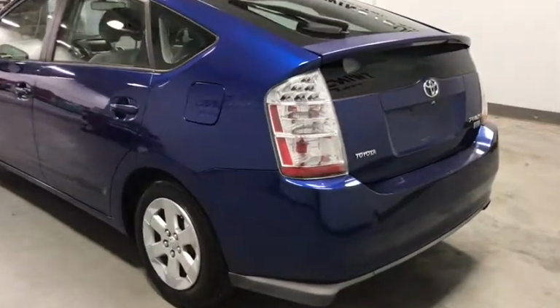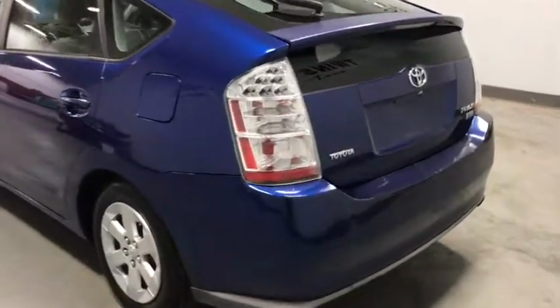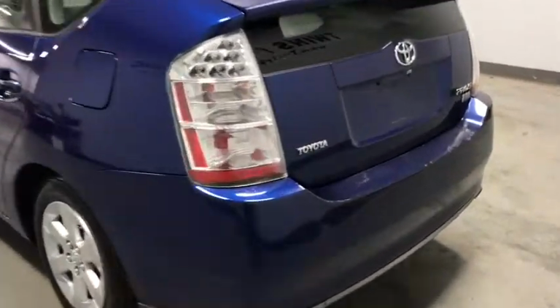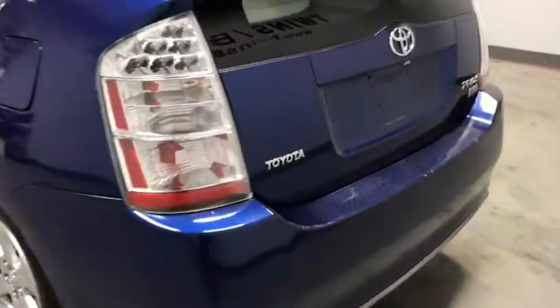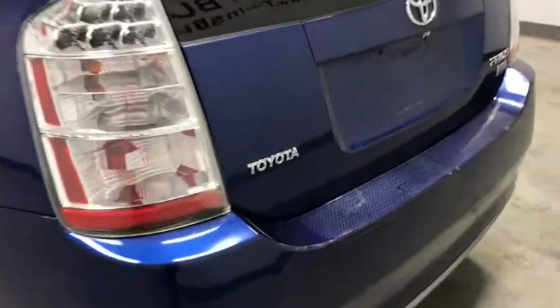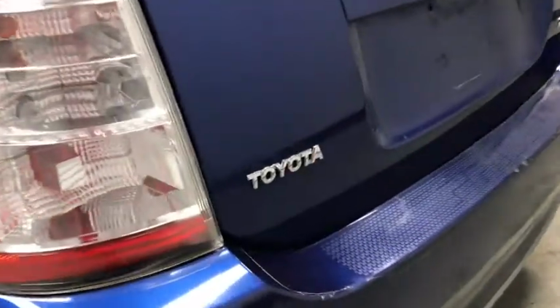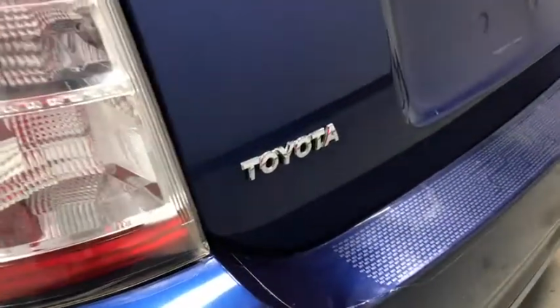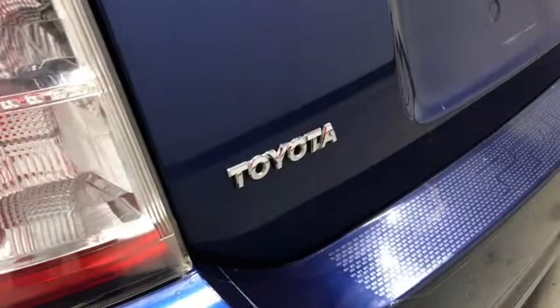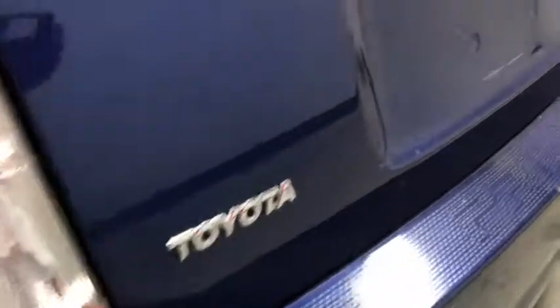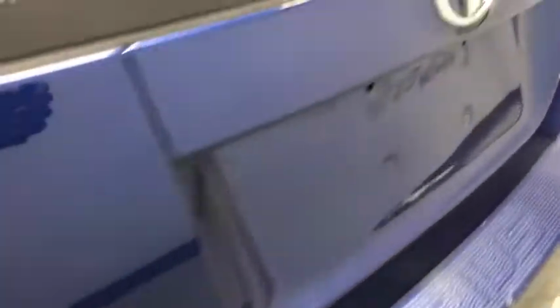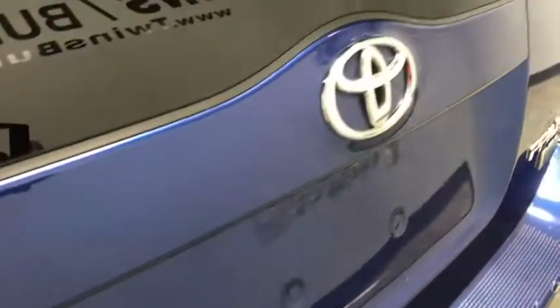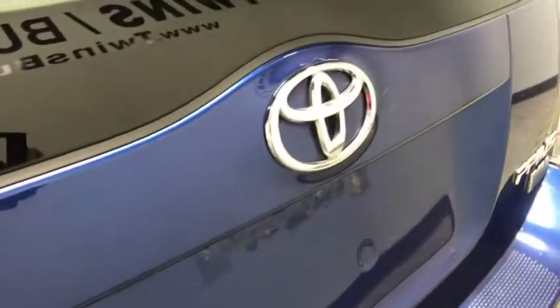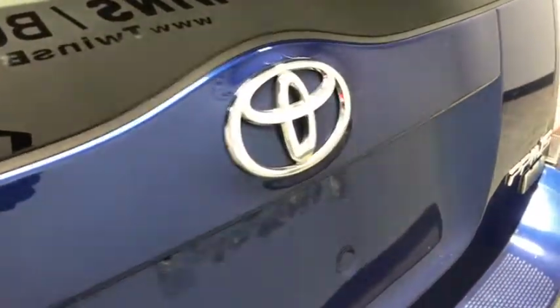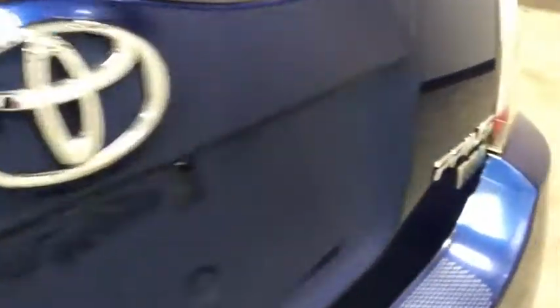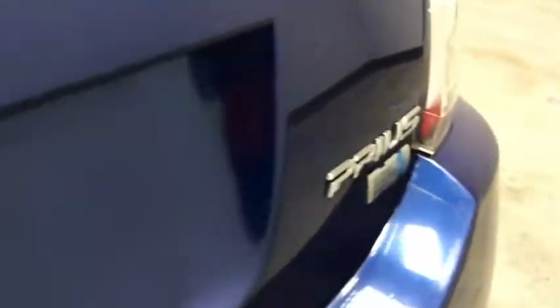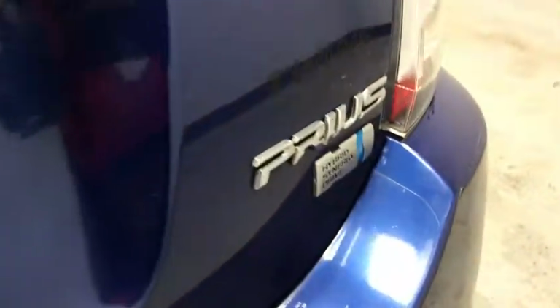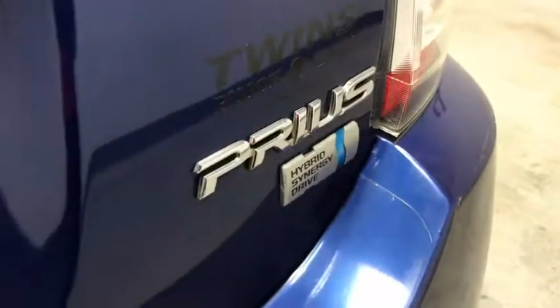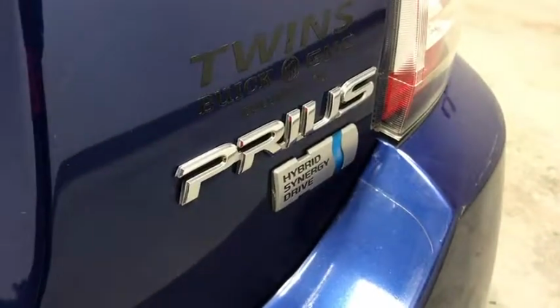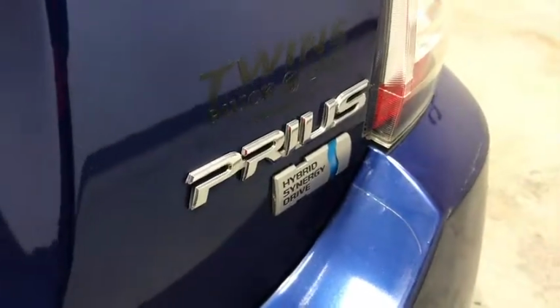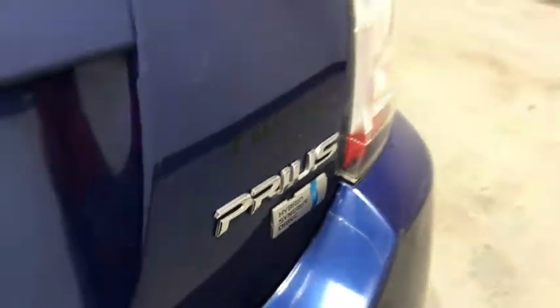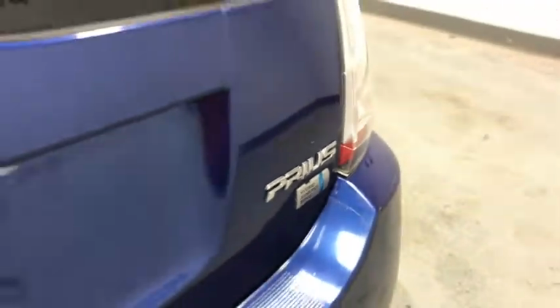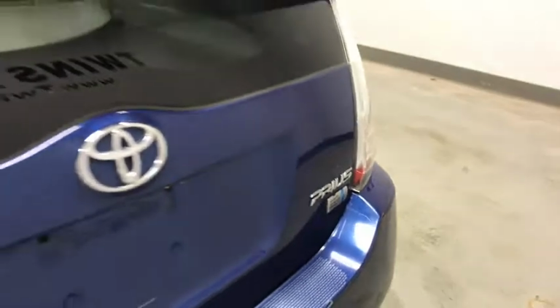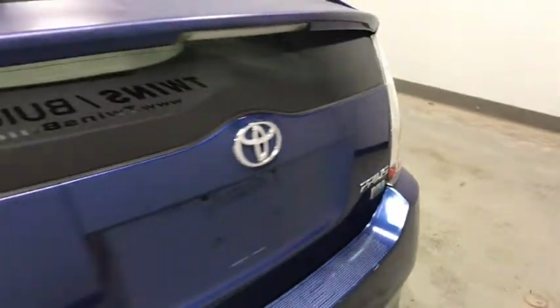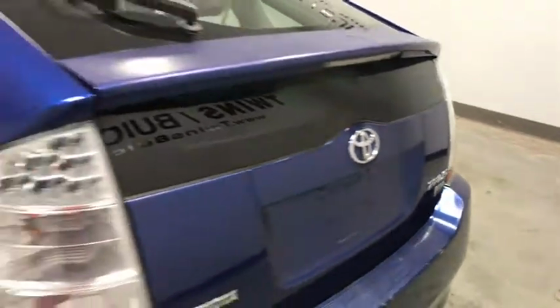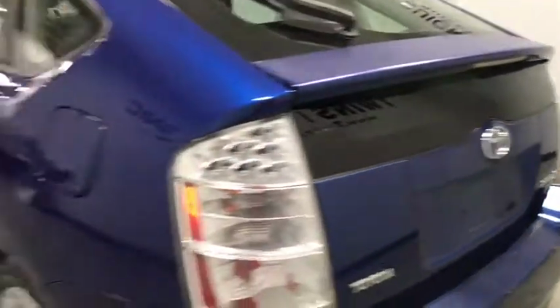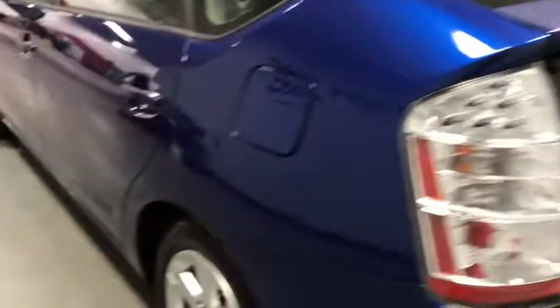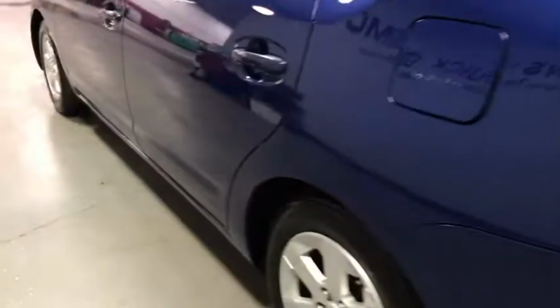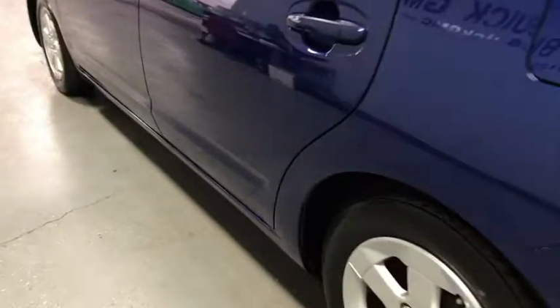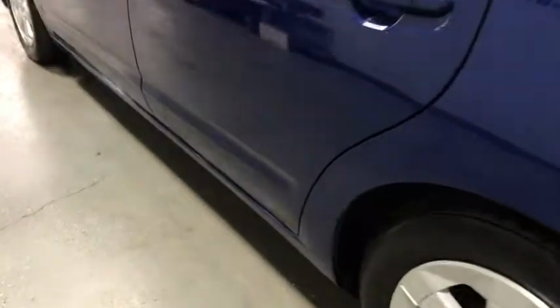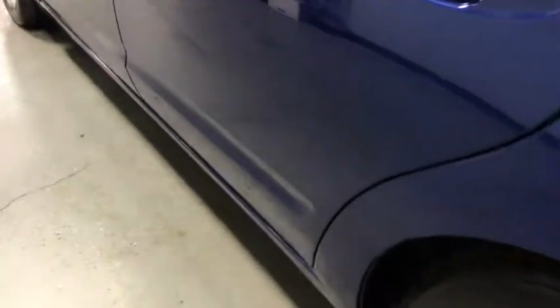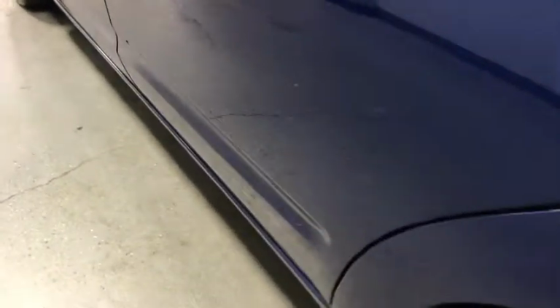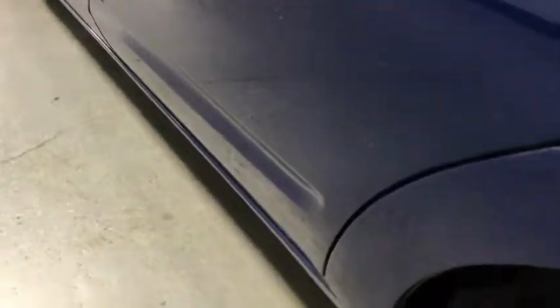Here are some of this vehicle's great options: traction control, dual airbags, power steering, AM-FM stereo with CD player, rear window defroster, power windows, trip computer.